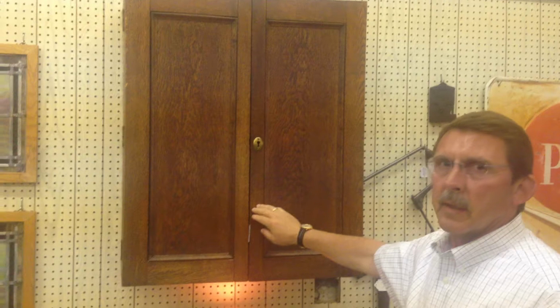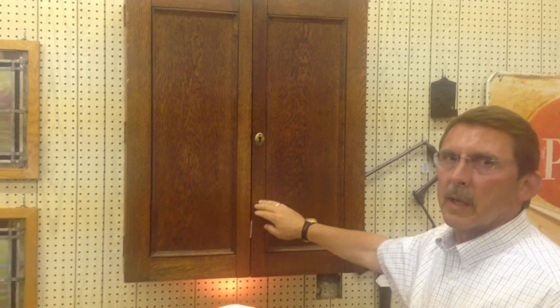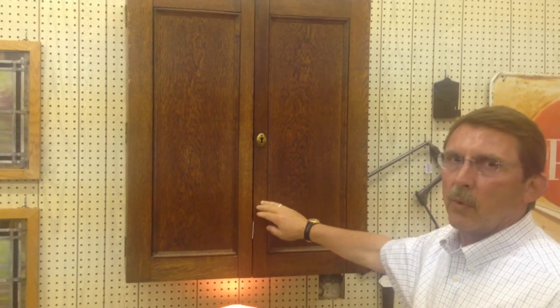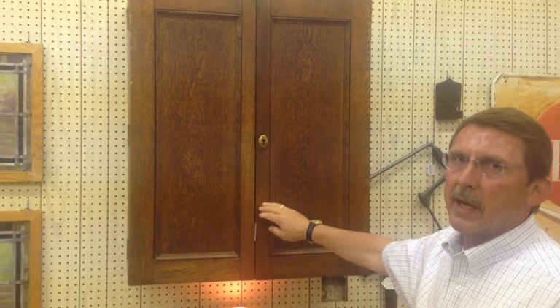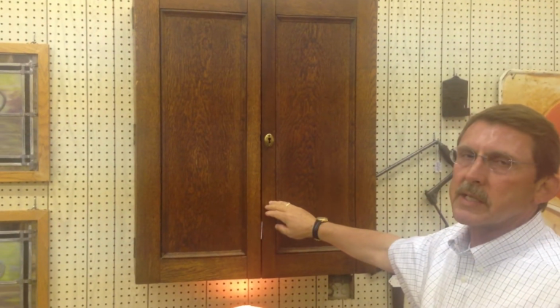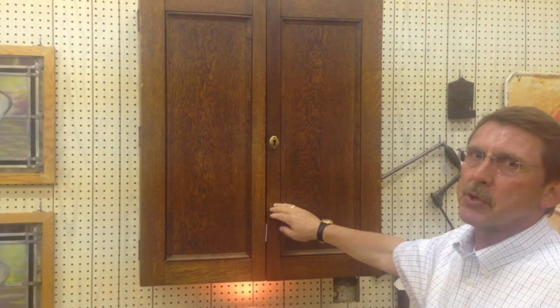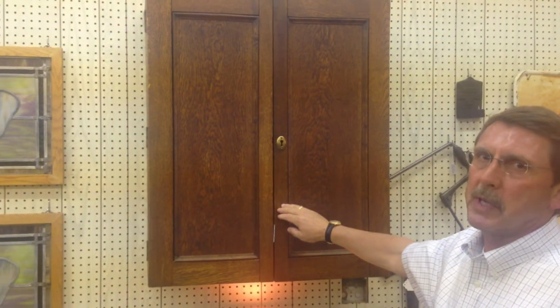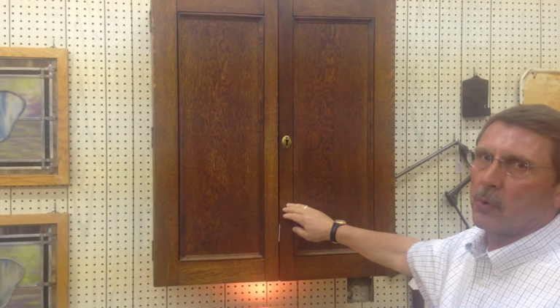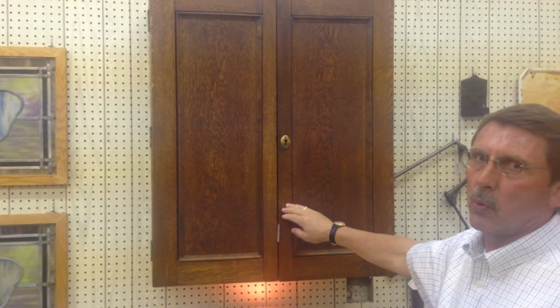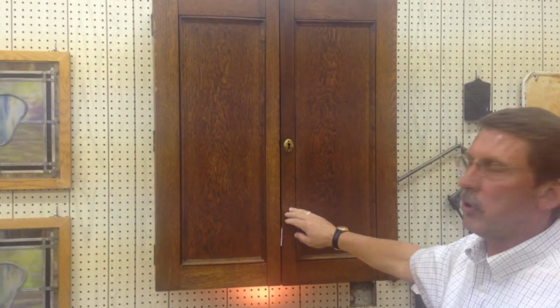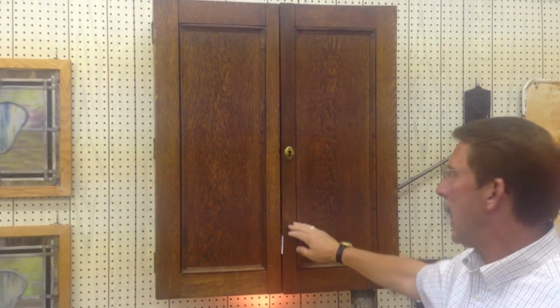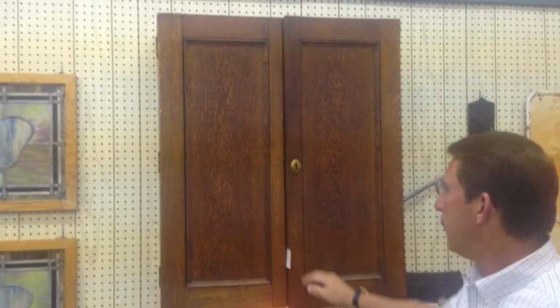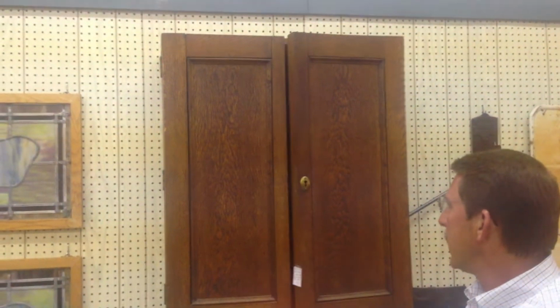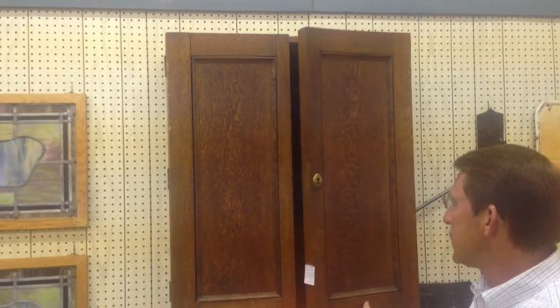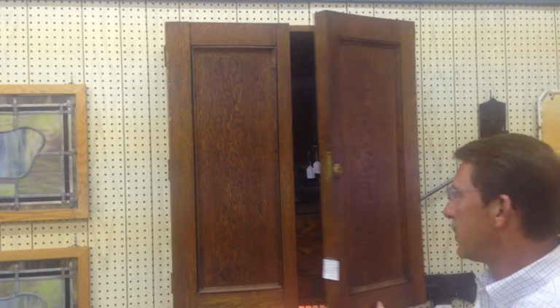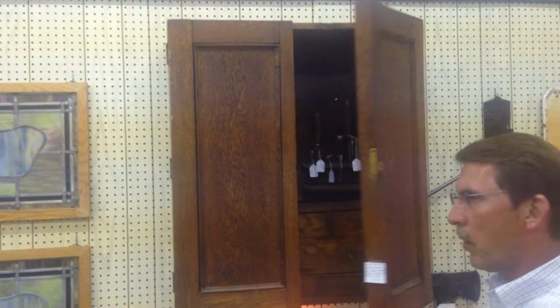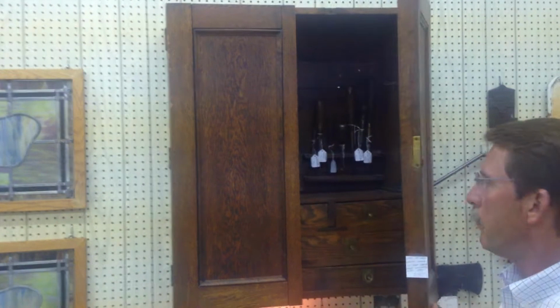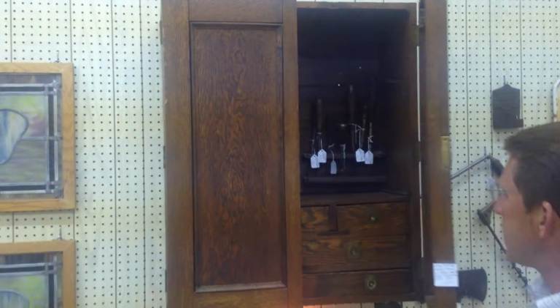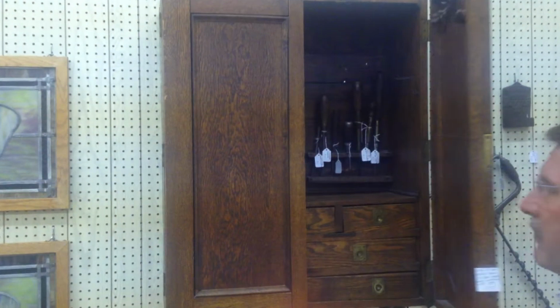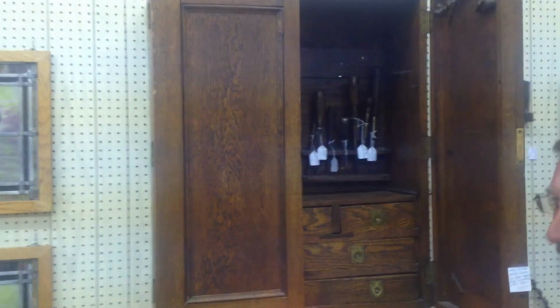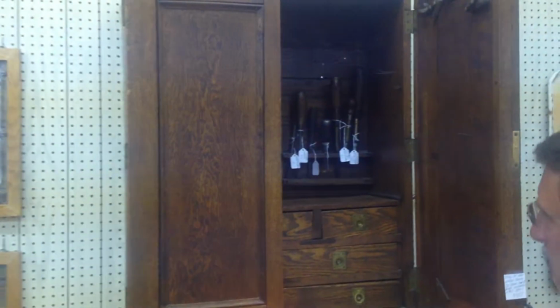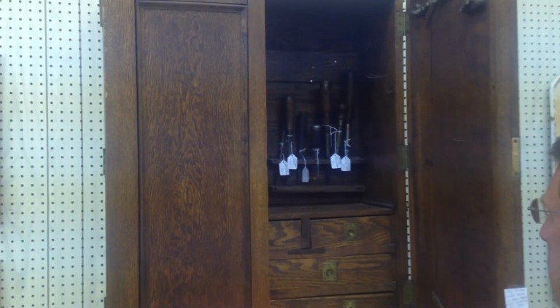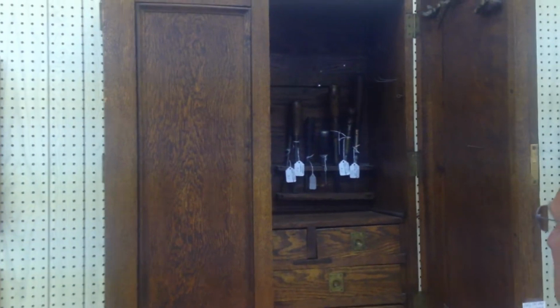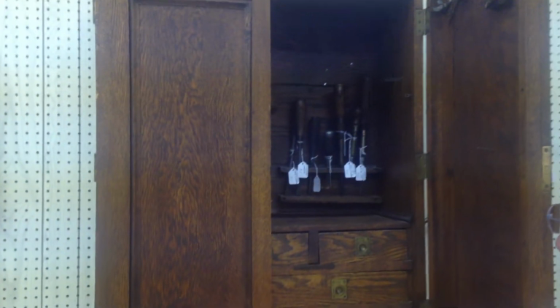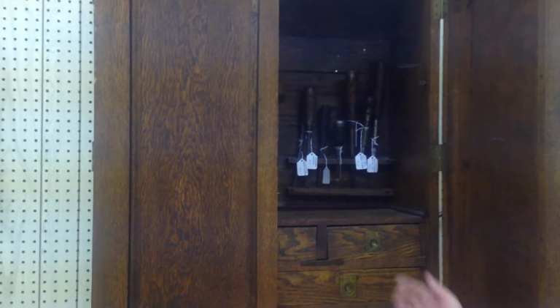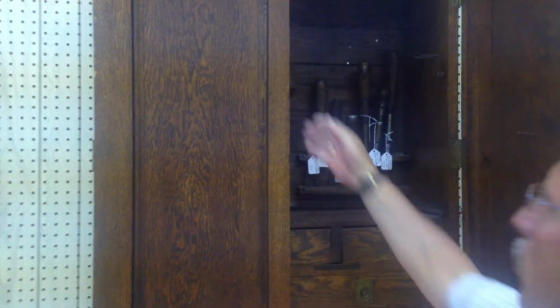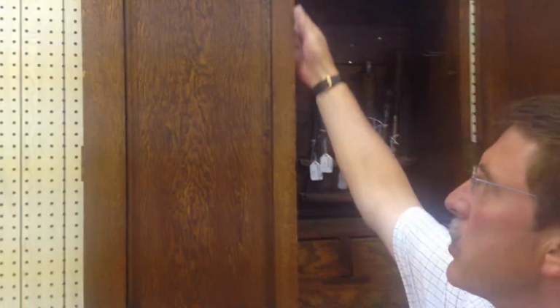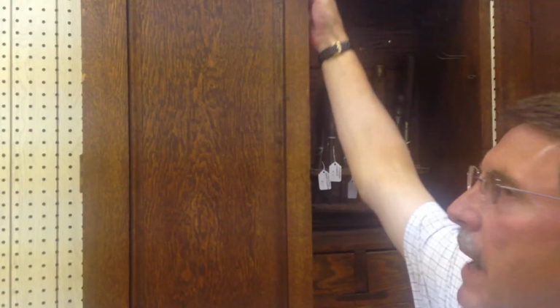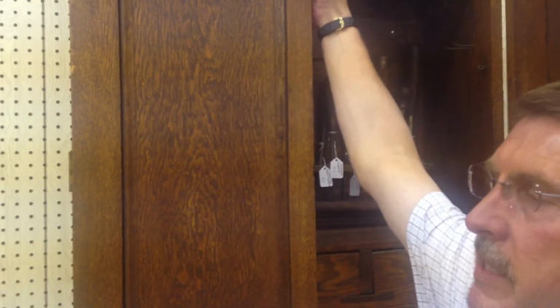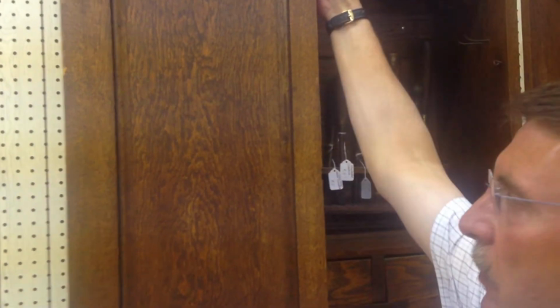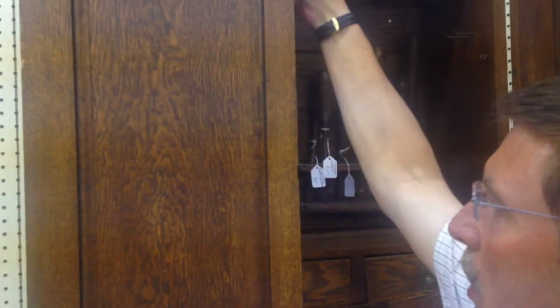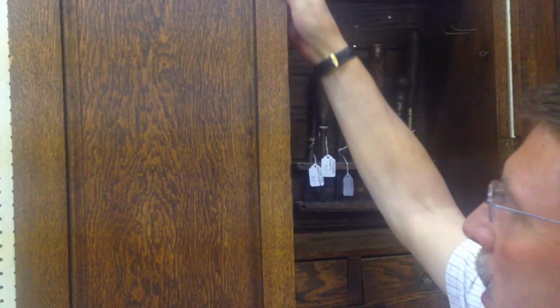Here we've got an exceptional piece for the woodworker in your life. This is one of the best, if not the best, hanging woodworker's cabinets I've ever run across.